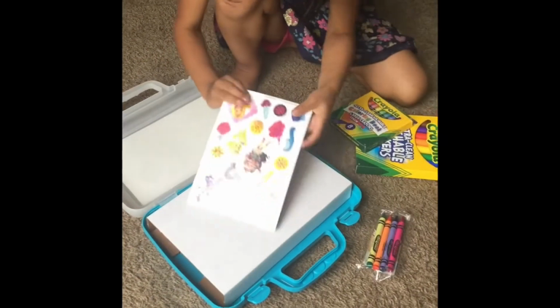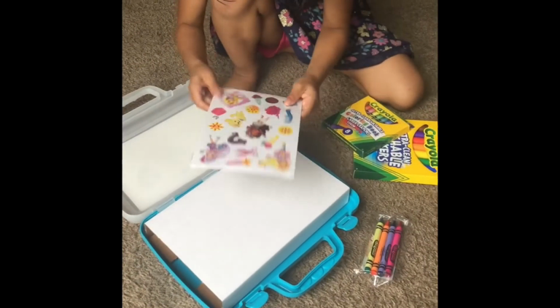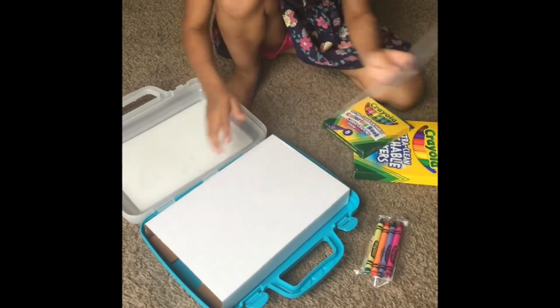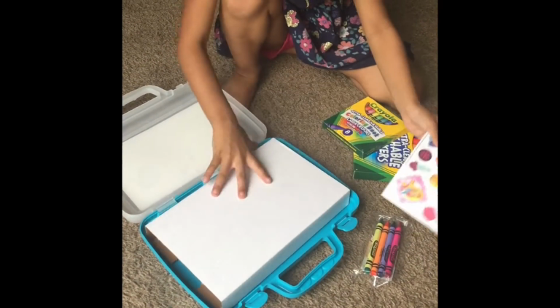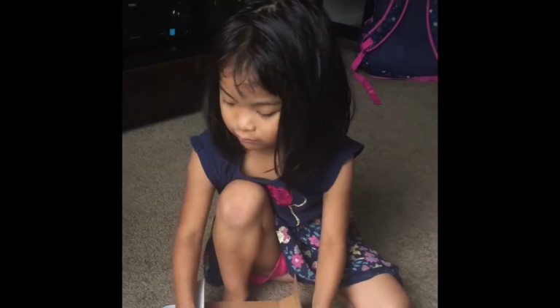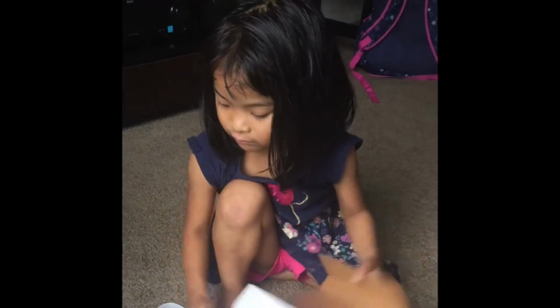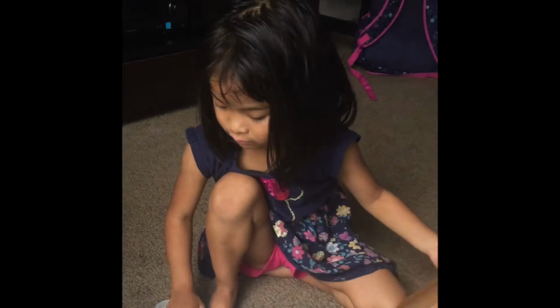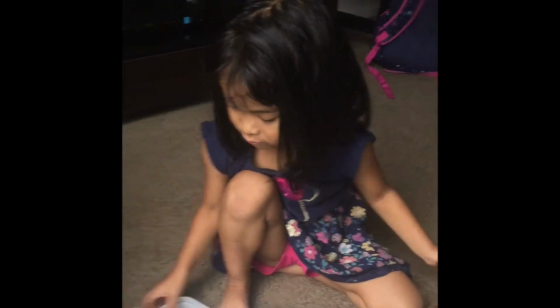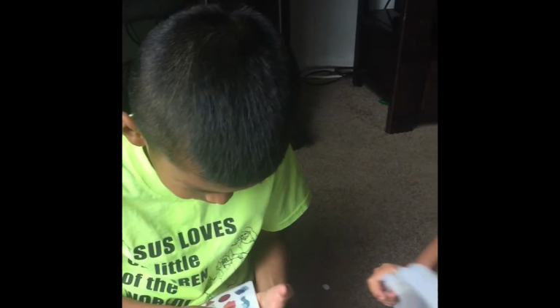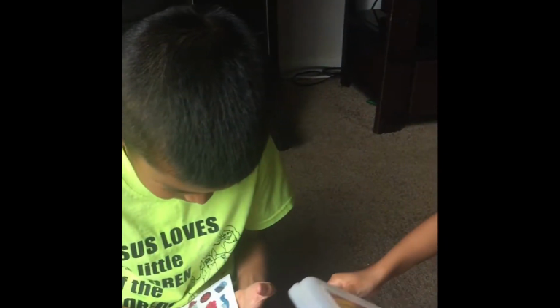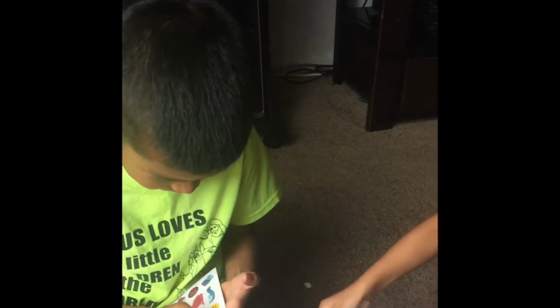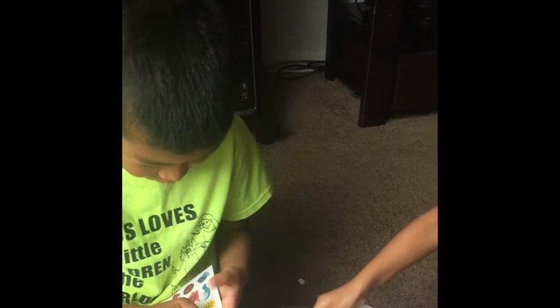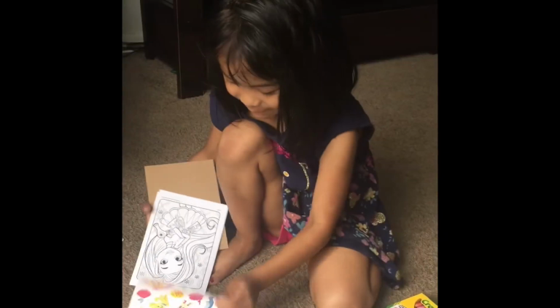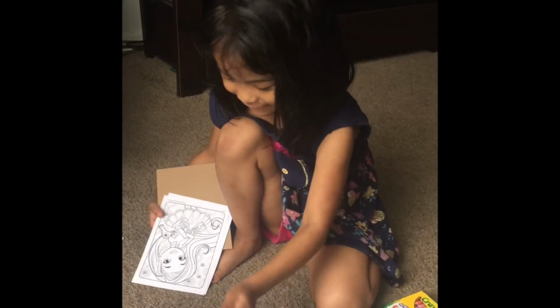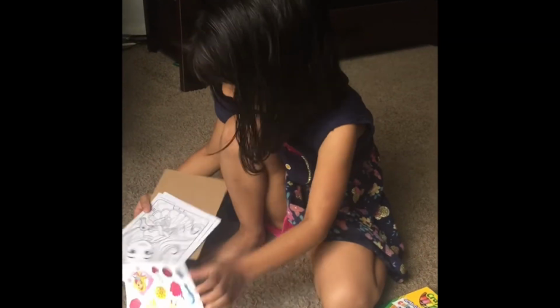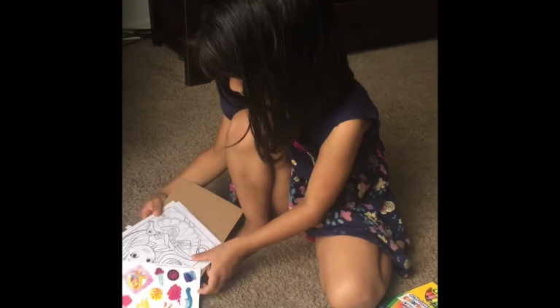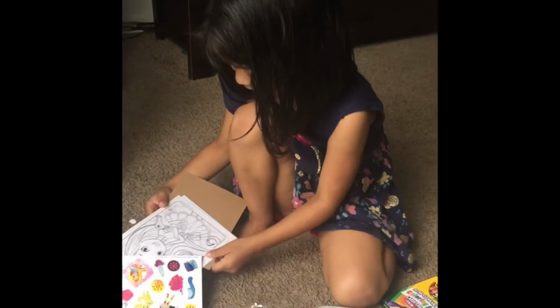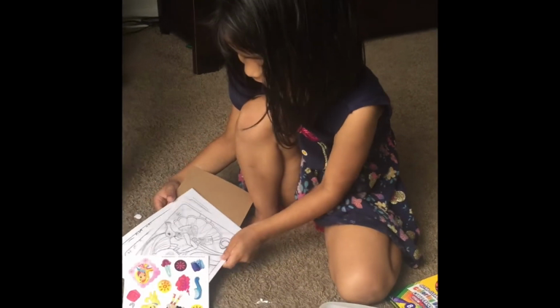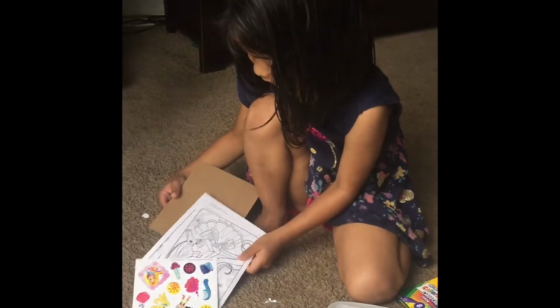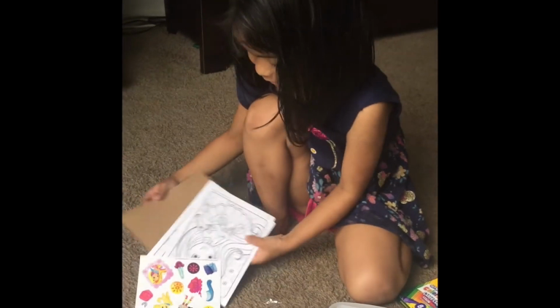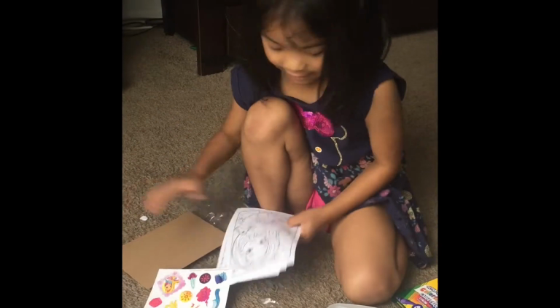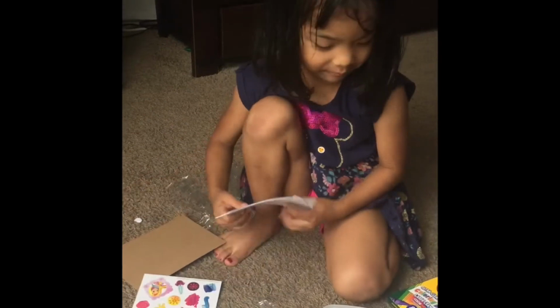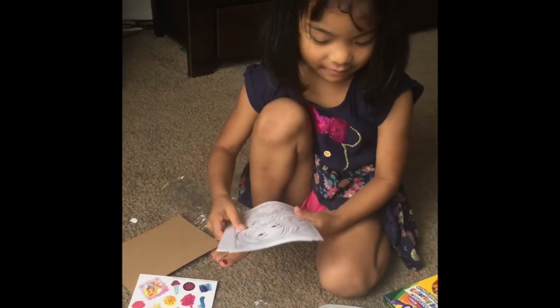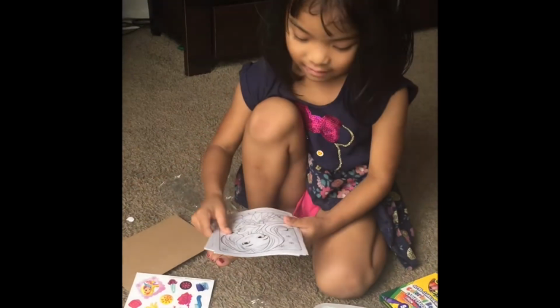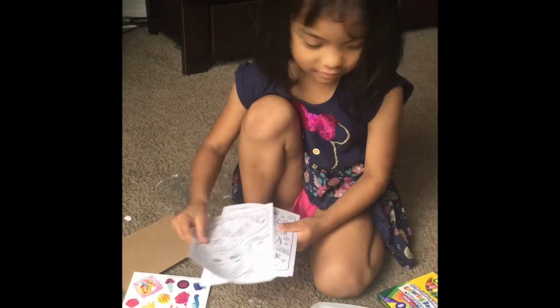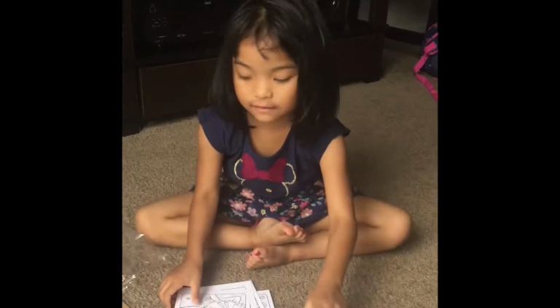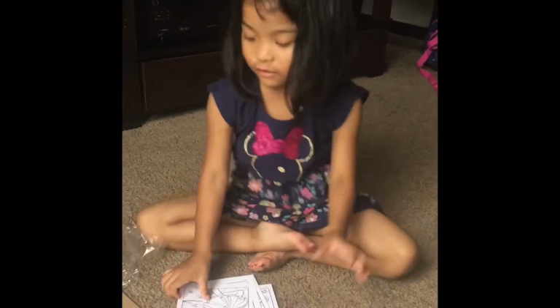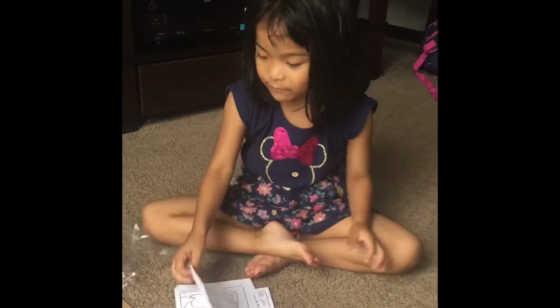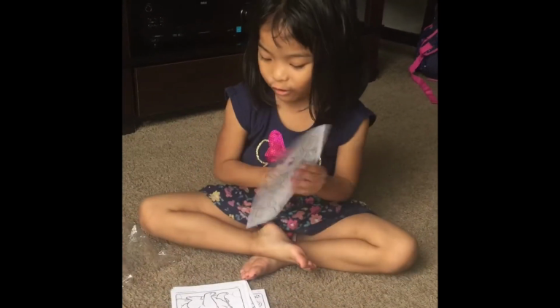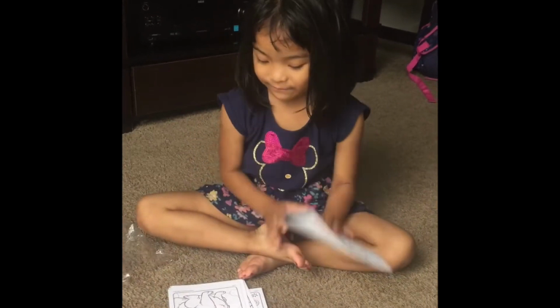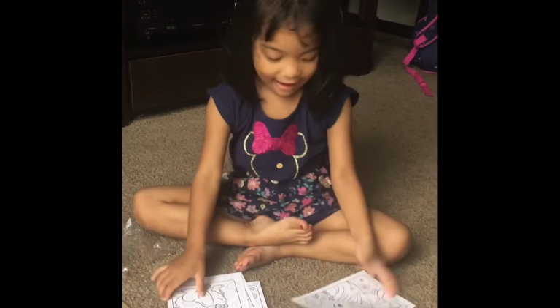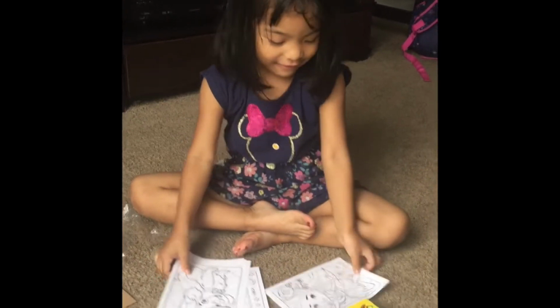A sticker! I have paper, guys! Okay, let's go draw her. I like her.